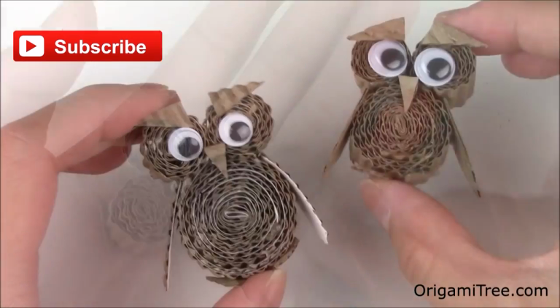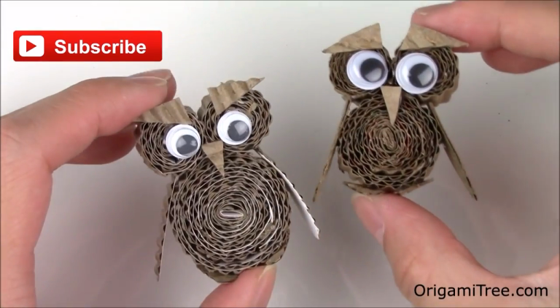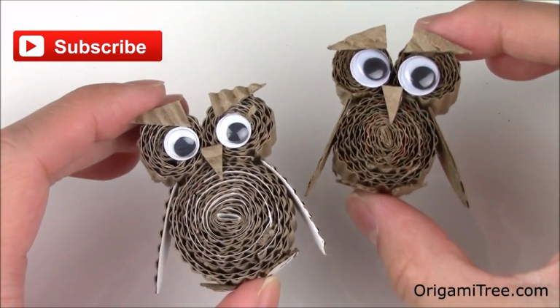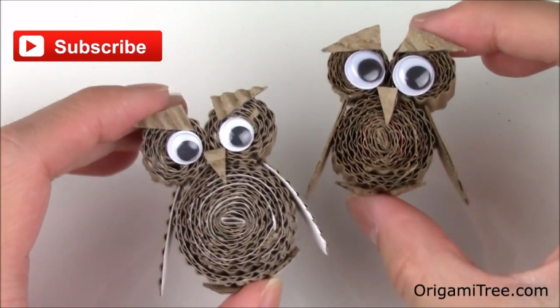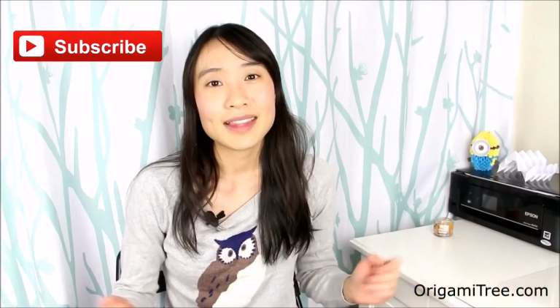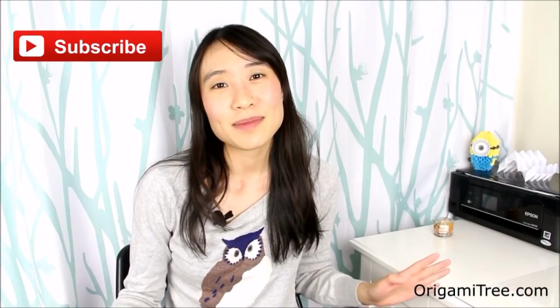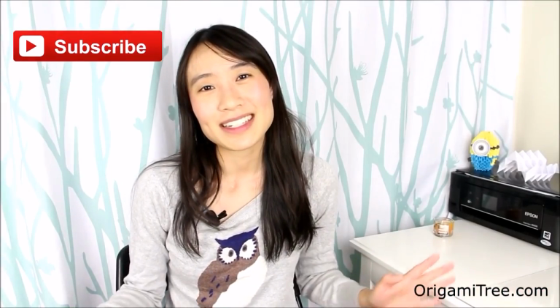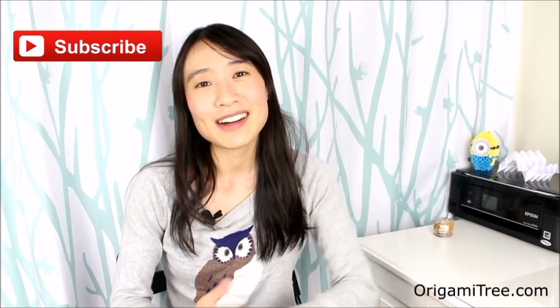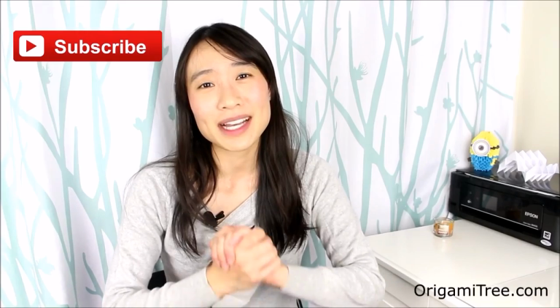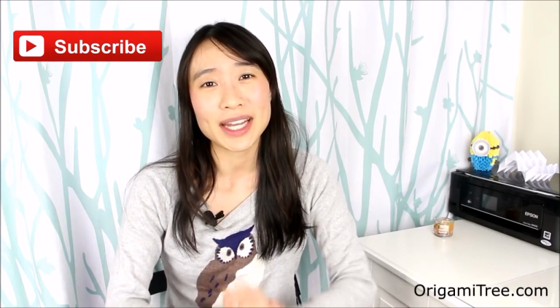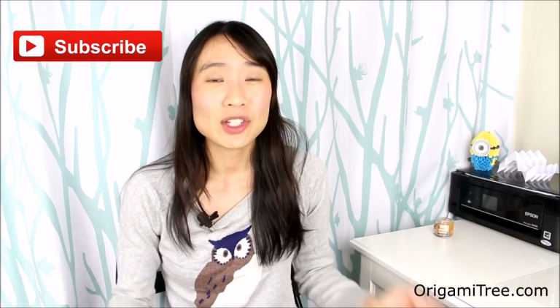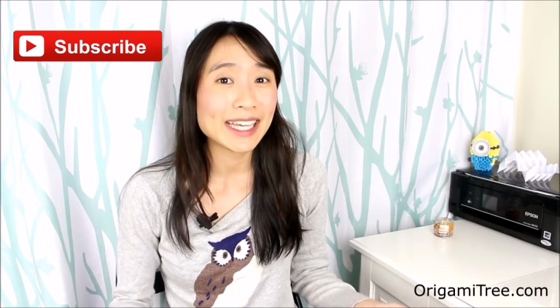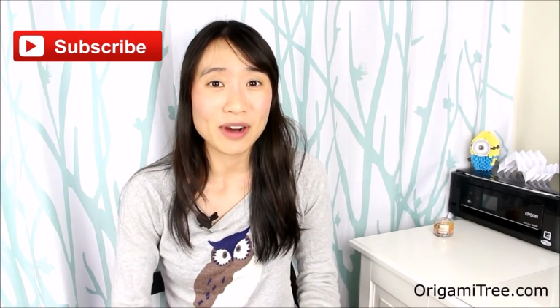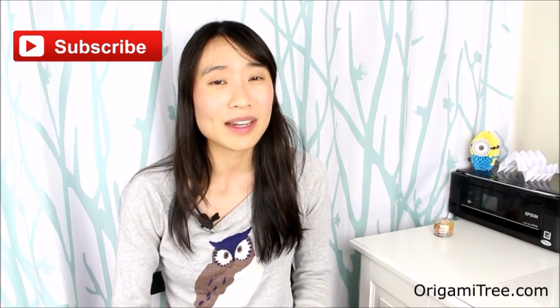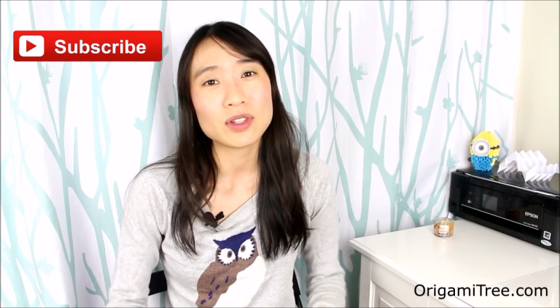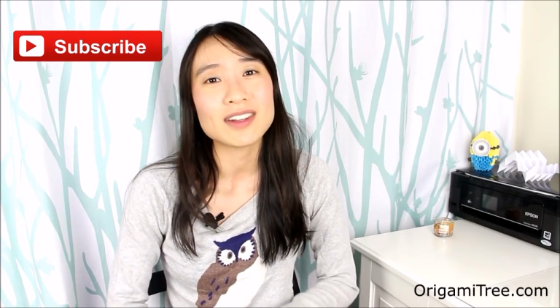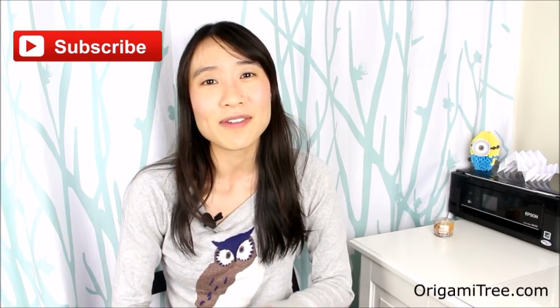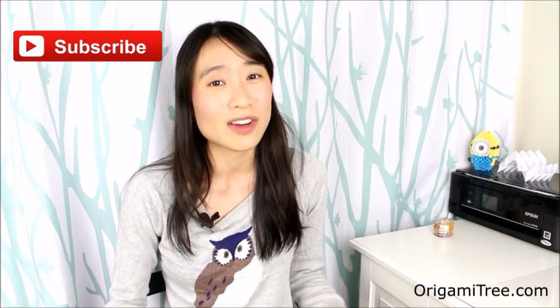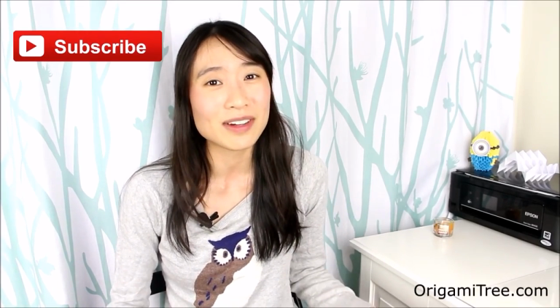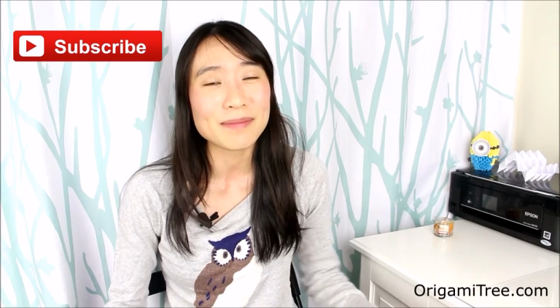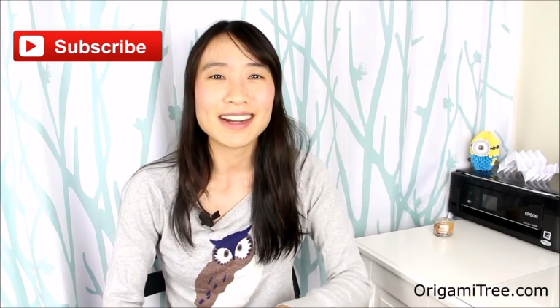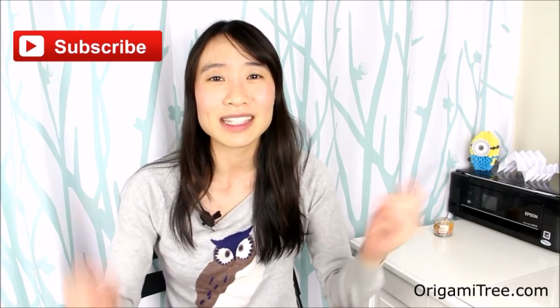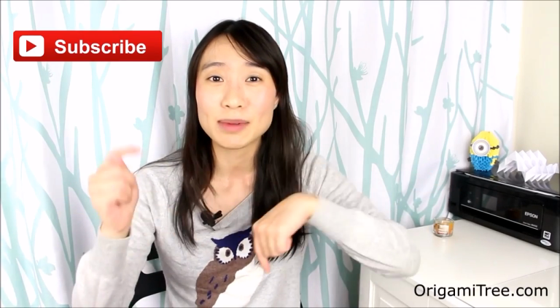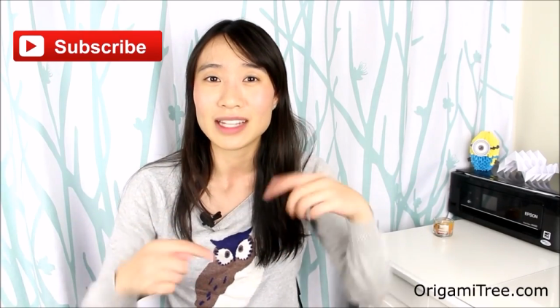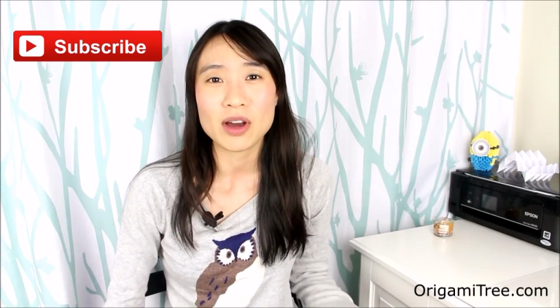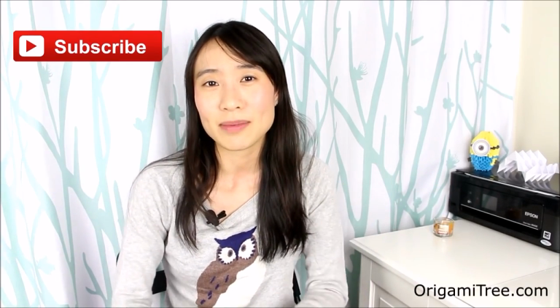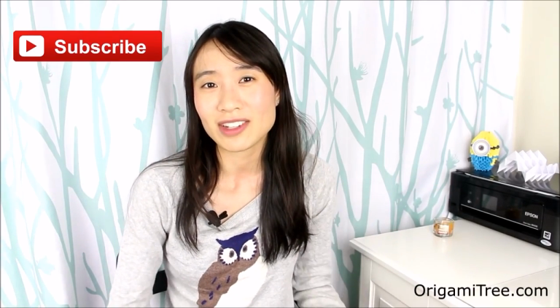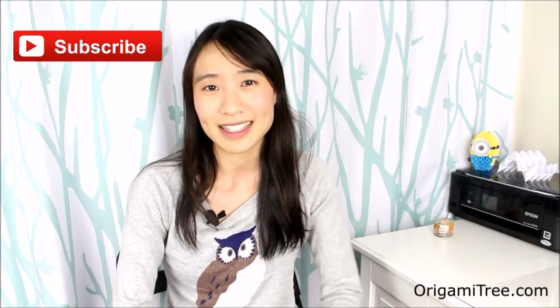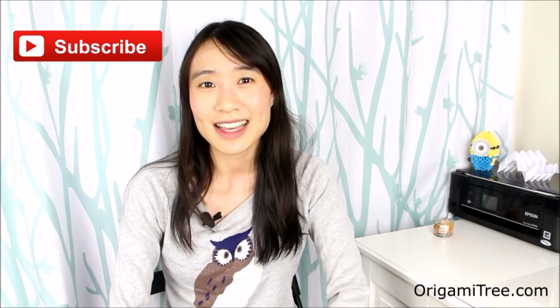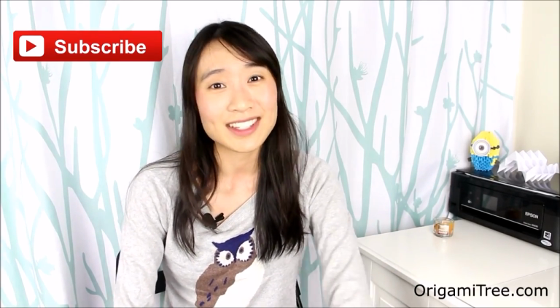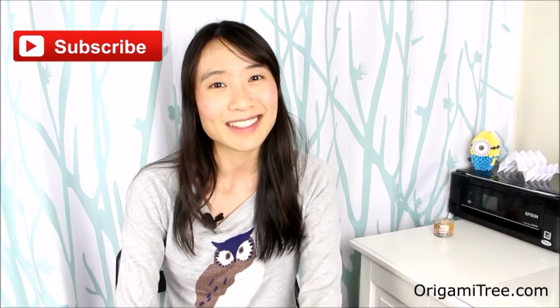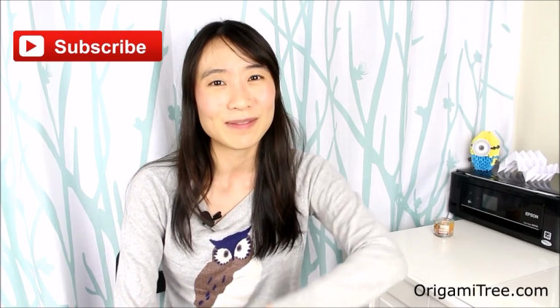And once everything is dried, you are done. Thank you guys so much for watching this video. I hope you guys enjoyed it. Don't forget to hit the subscribe button — I post new videos all year round and I don't want you to miss them. Also leave a comment below letting me know what type of video you'd like to see next. And until then, I'll see you soon. Bye!